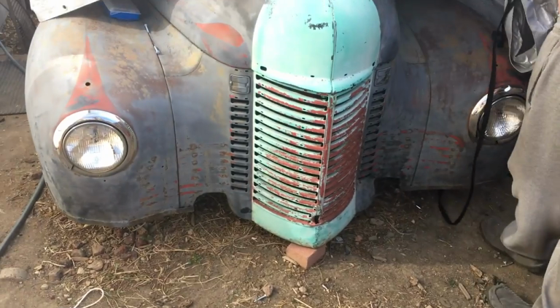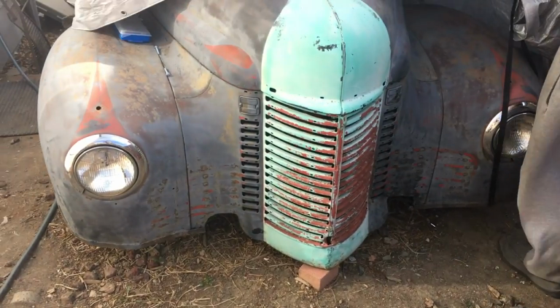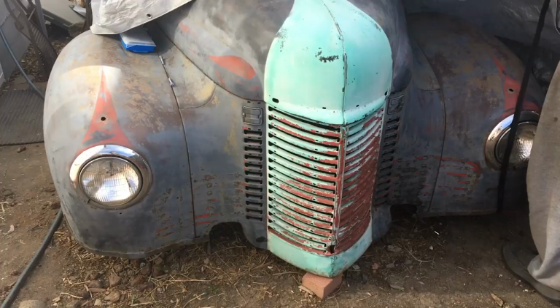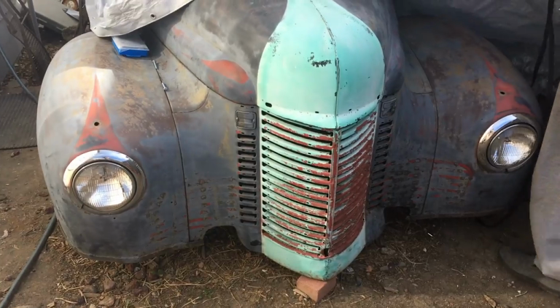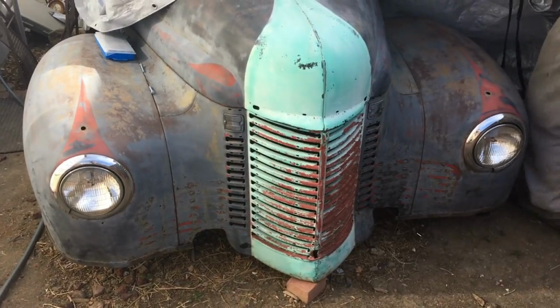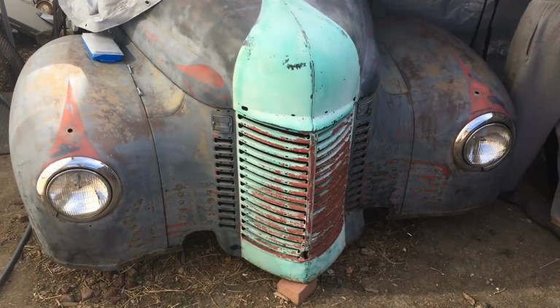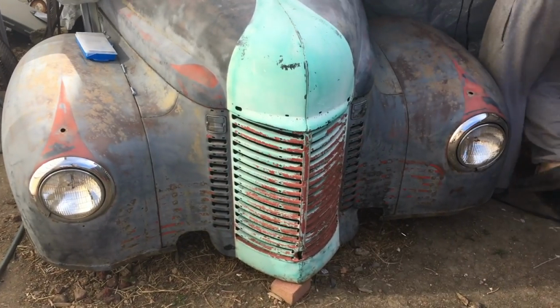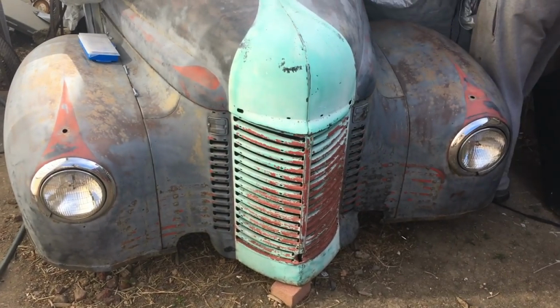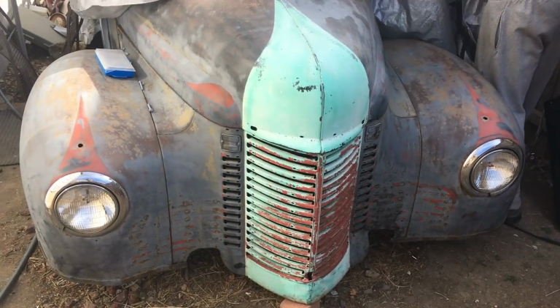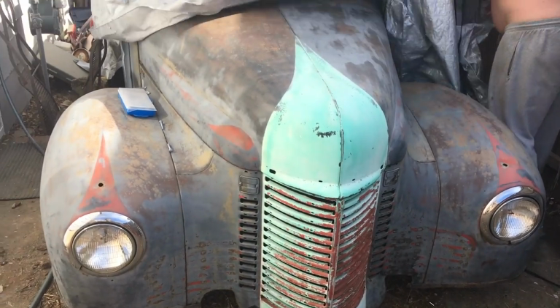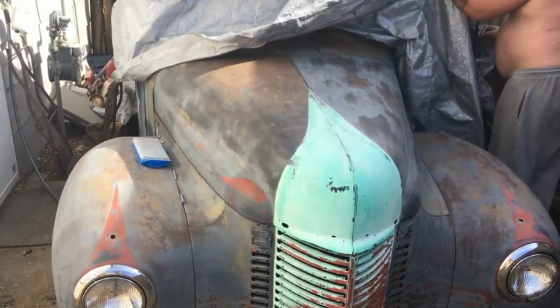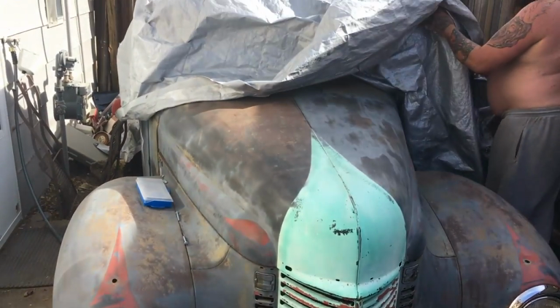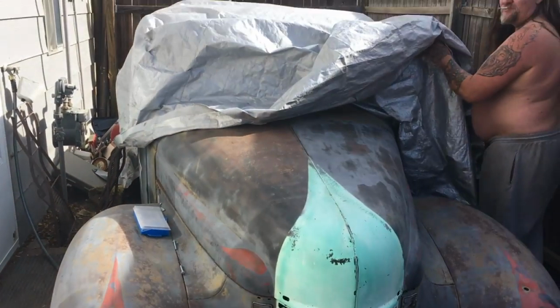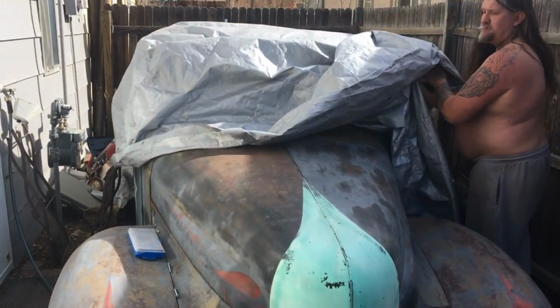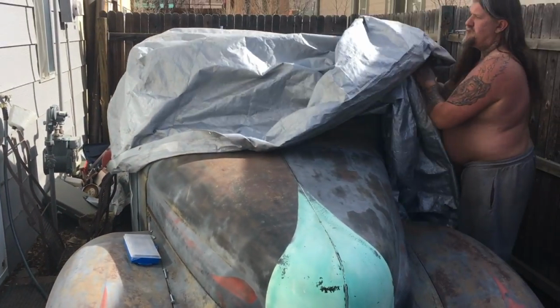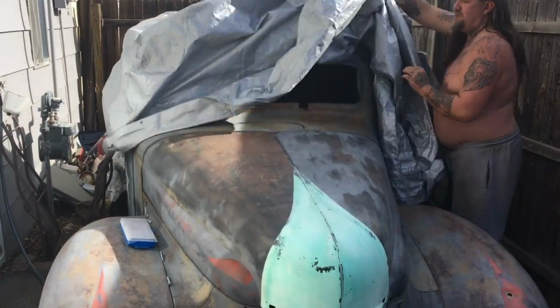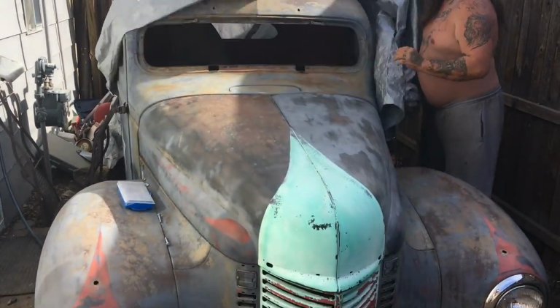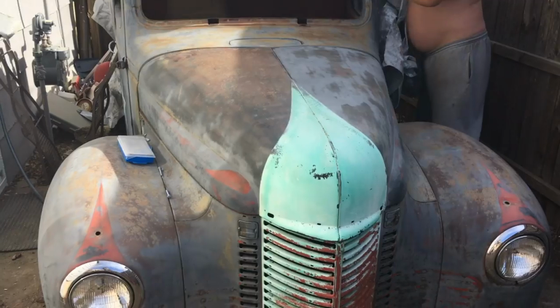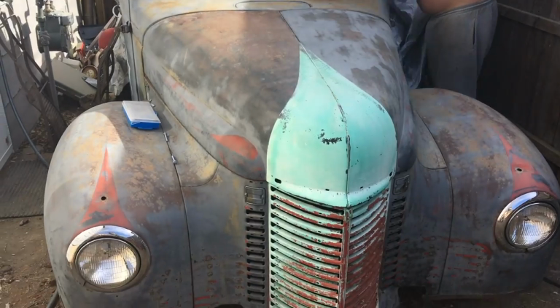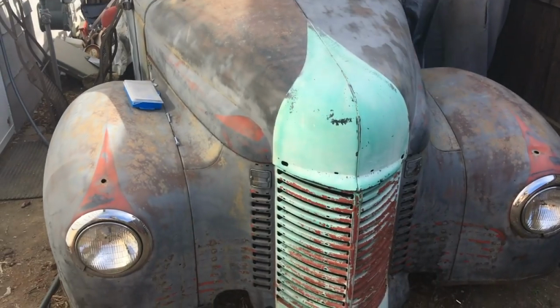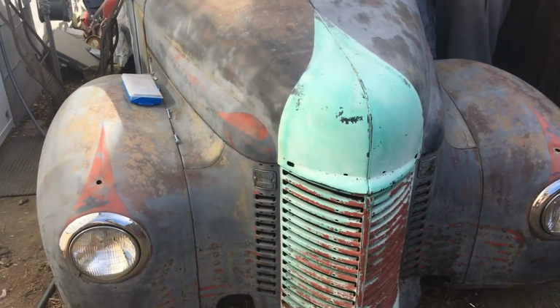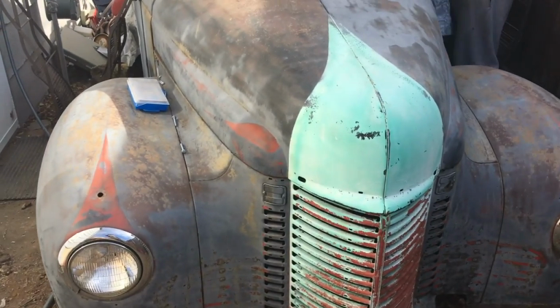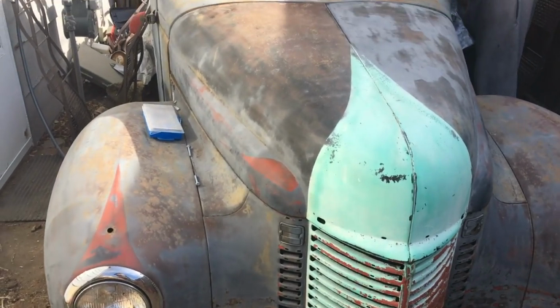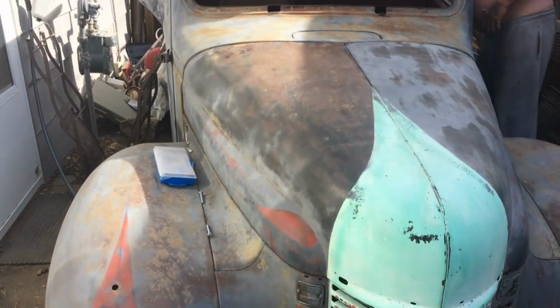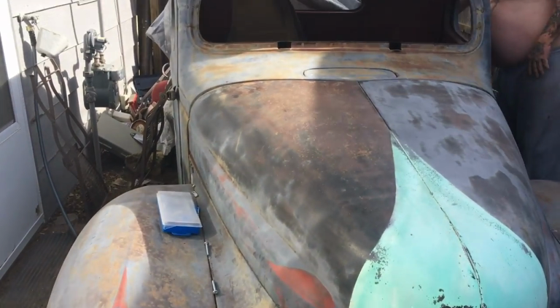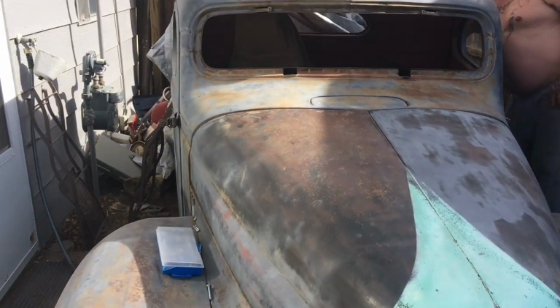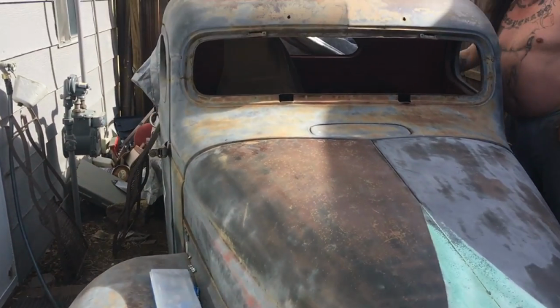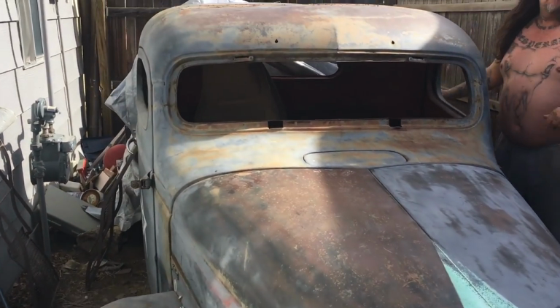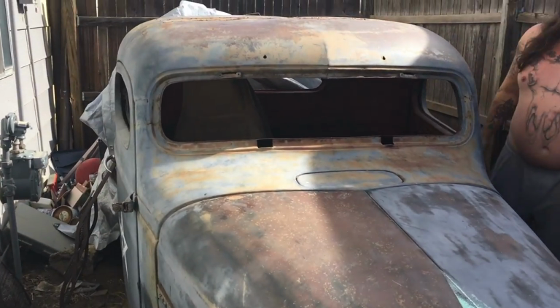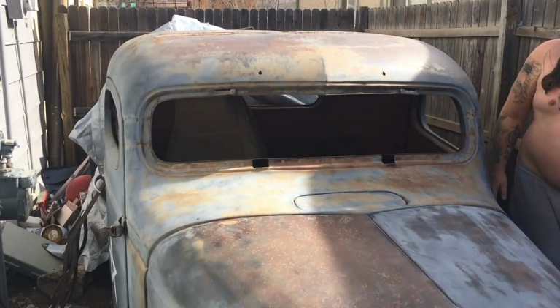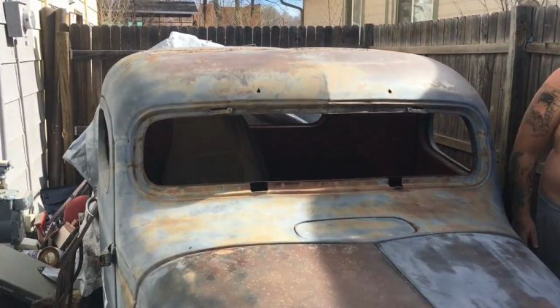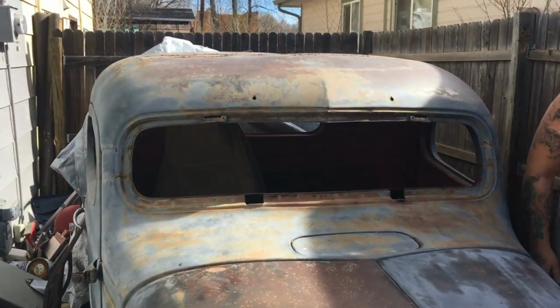Oh, wow. Don't talk about patina. Oh, shit. That's fucking awesome.